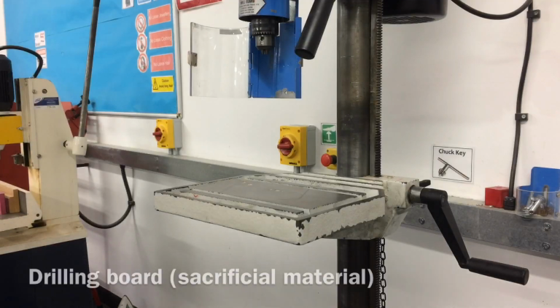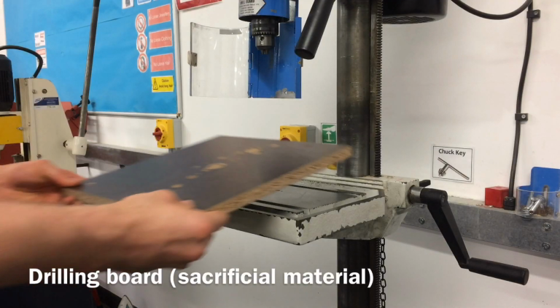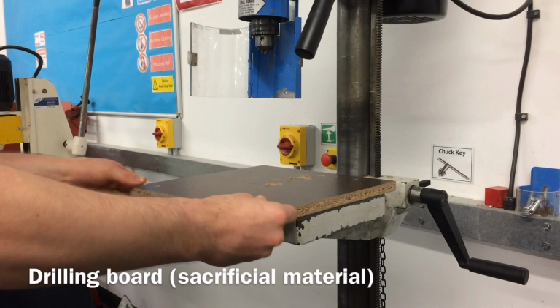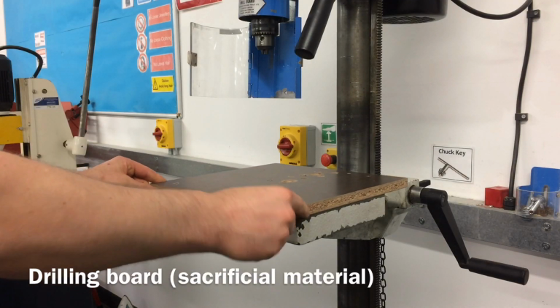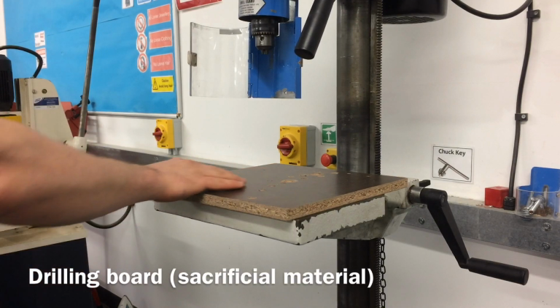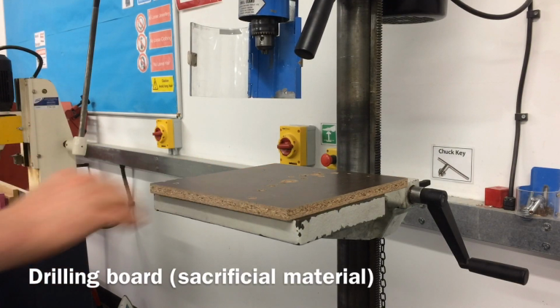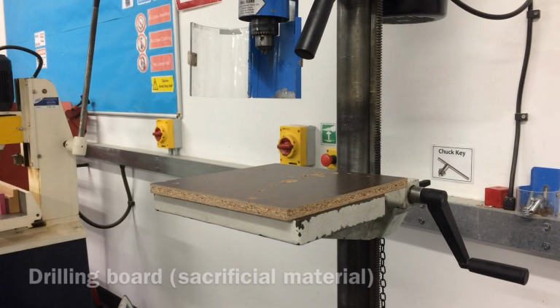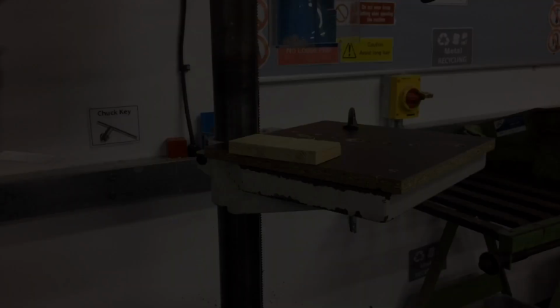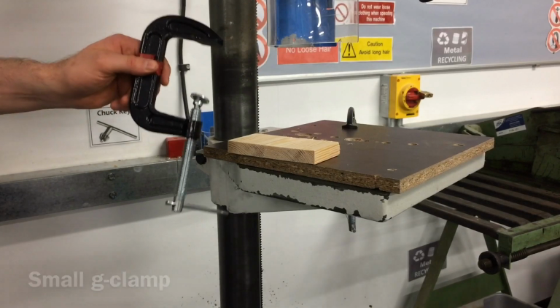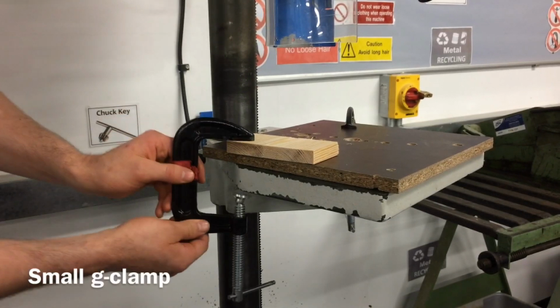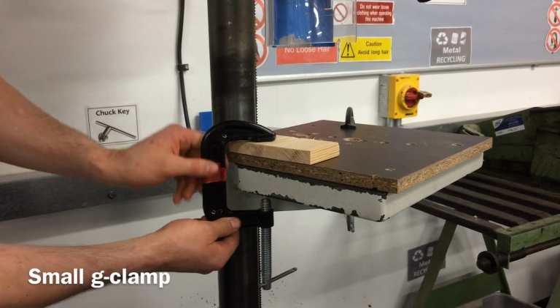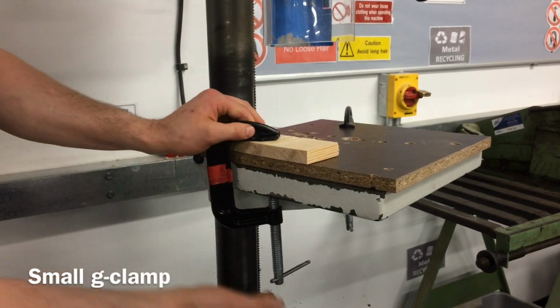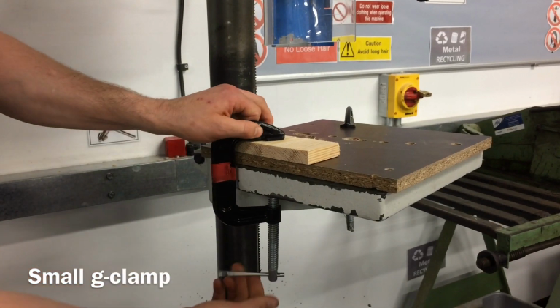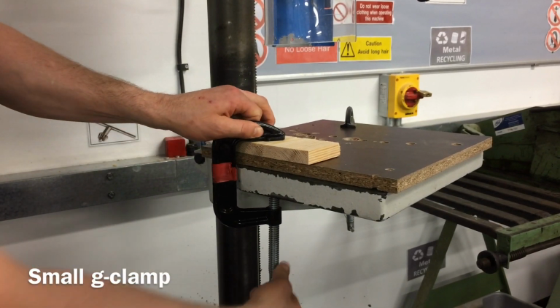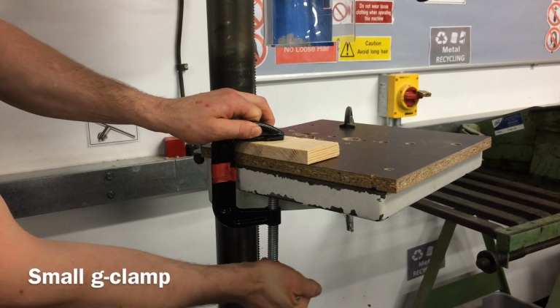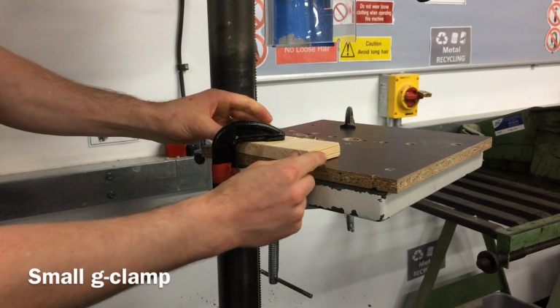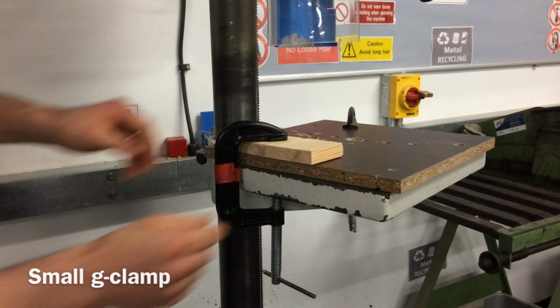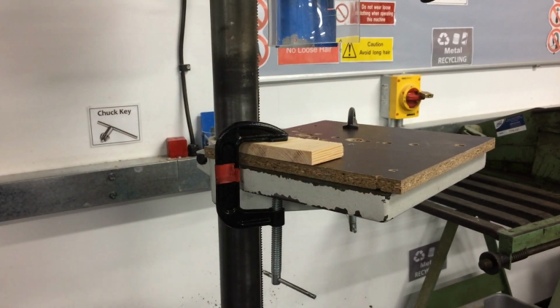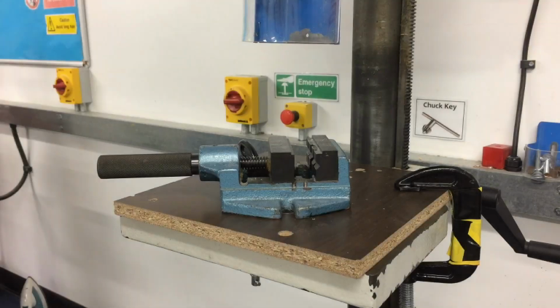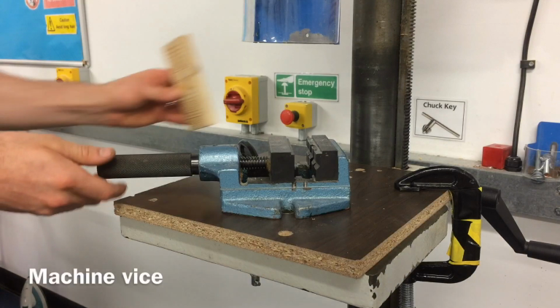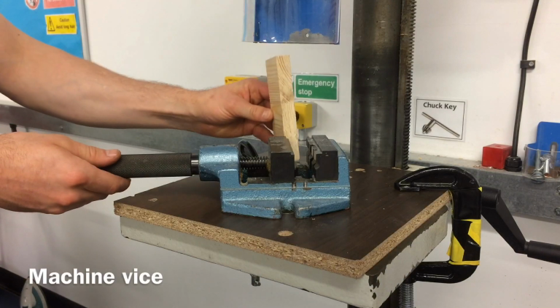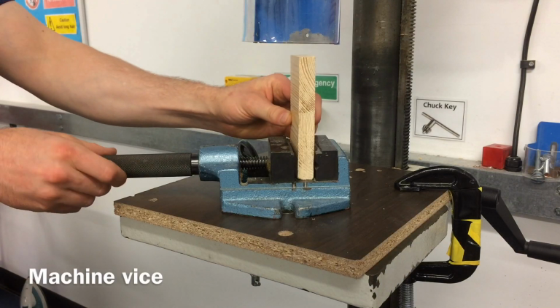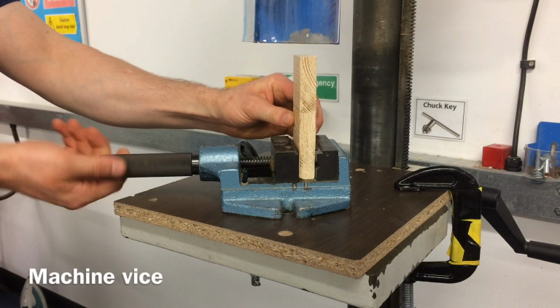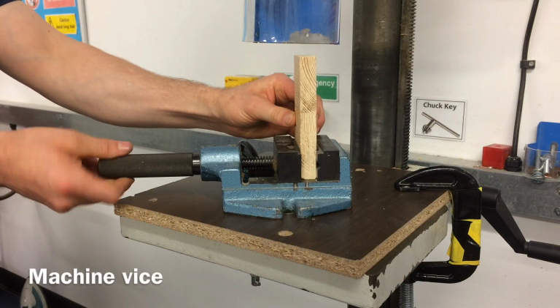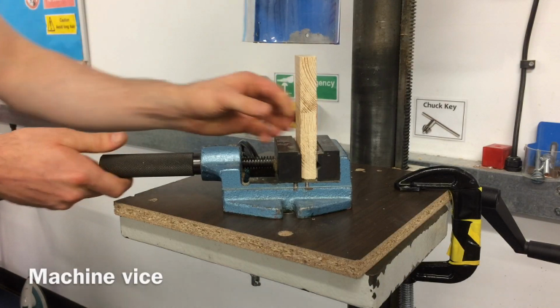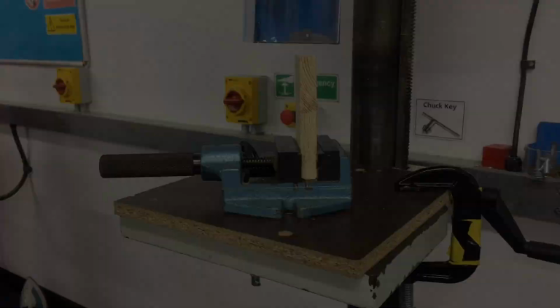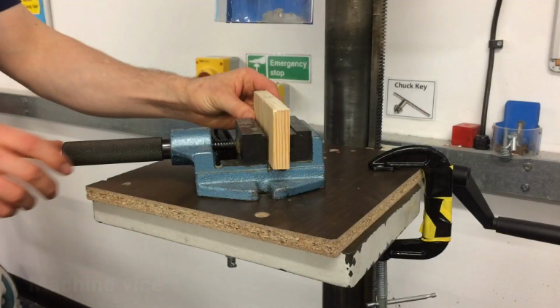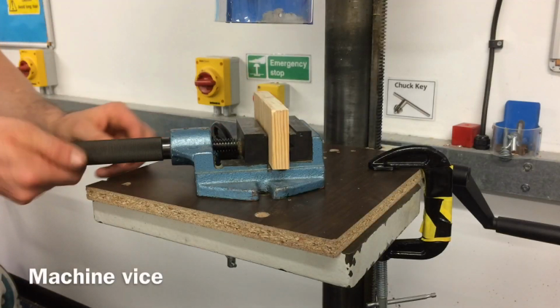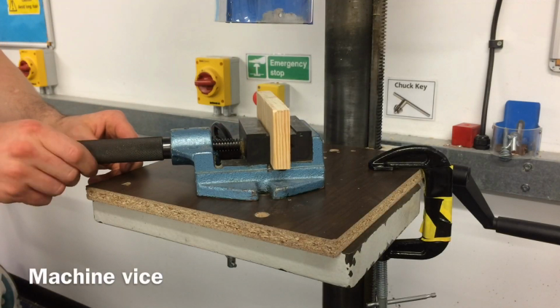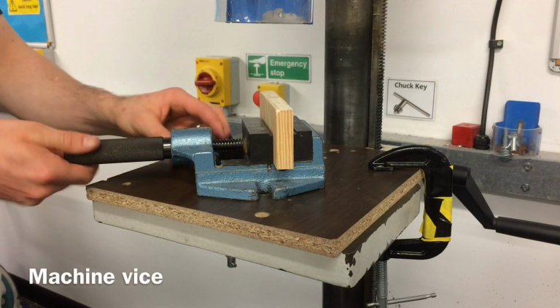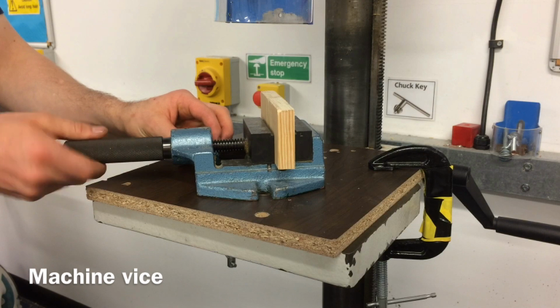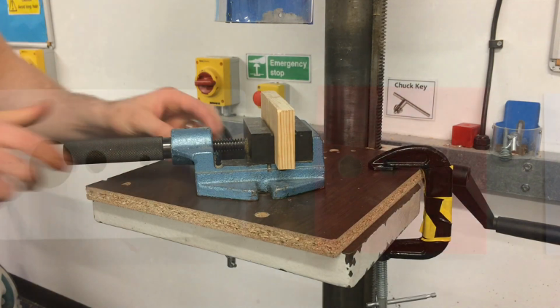A drilling board or piece of sacrificial material. A small G-clamp used for holding material safely and securely whilst drilling. A machine vise that holds material of different sizes and diameters safely and securely whilst drilling.